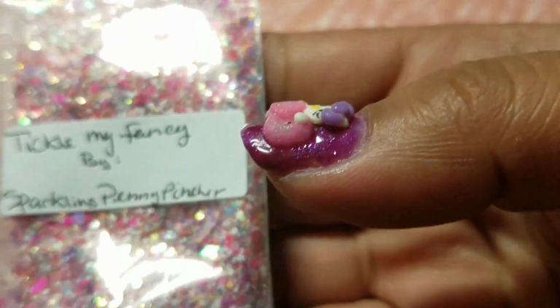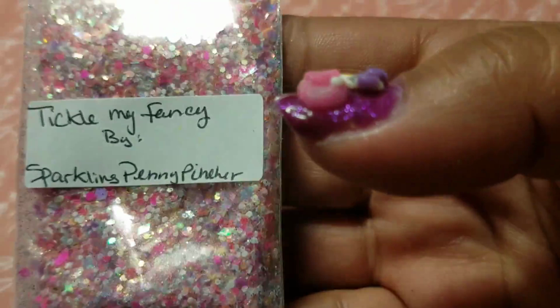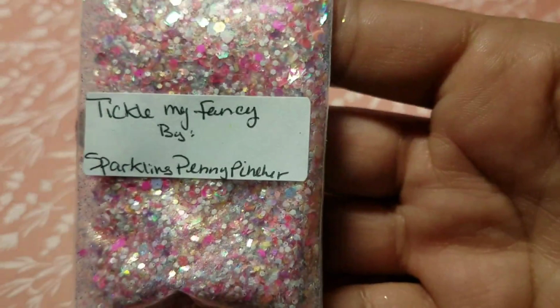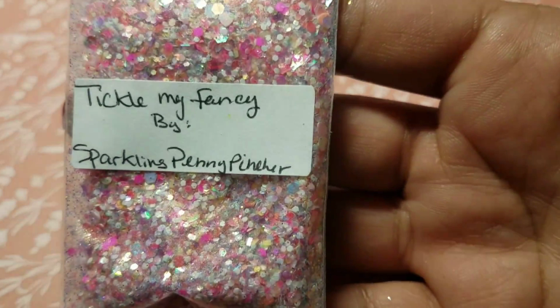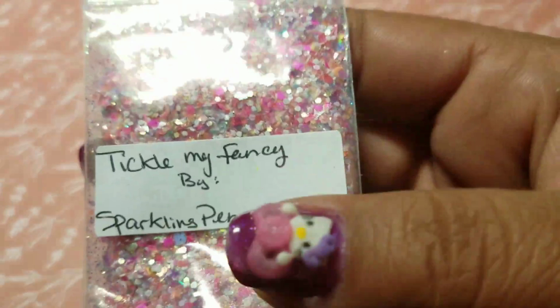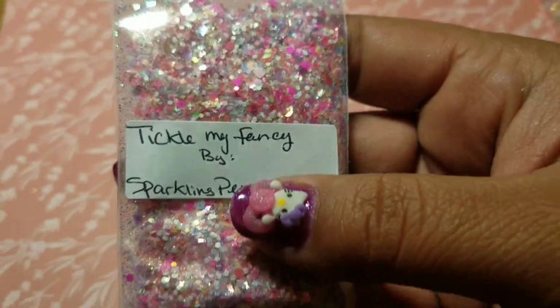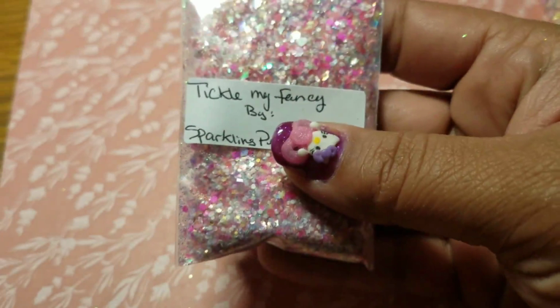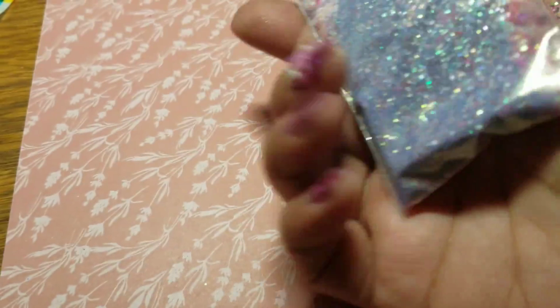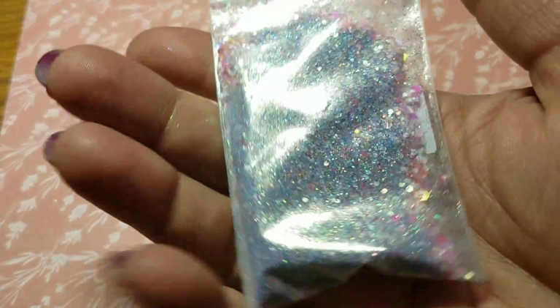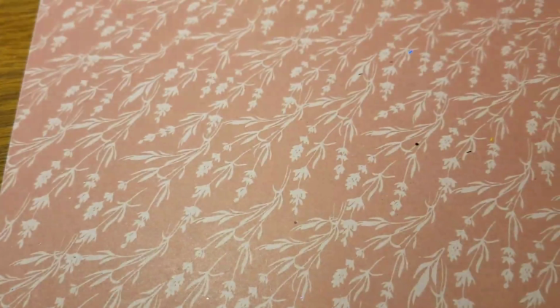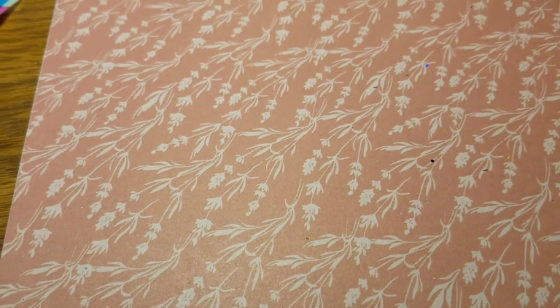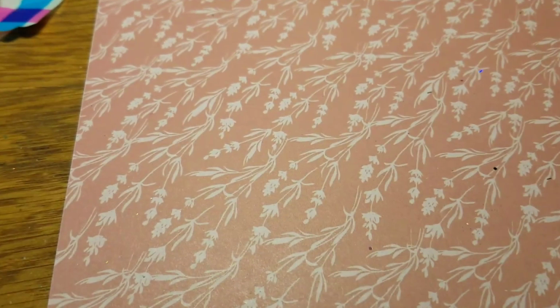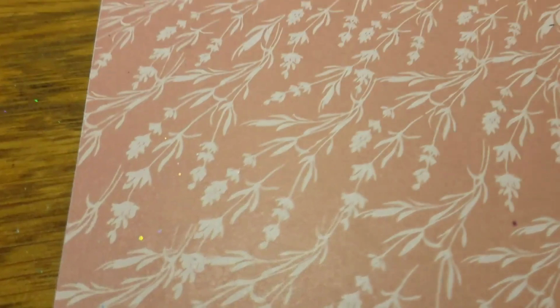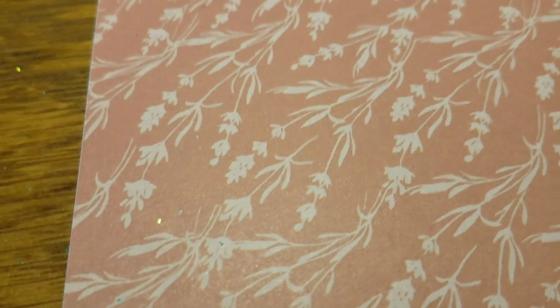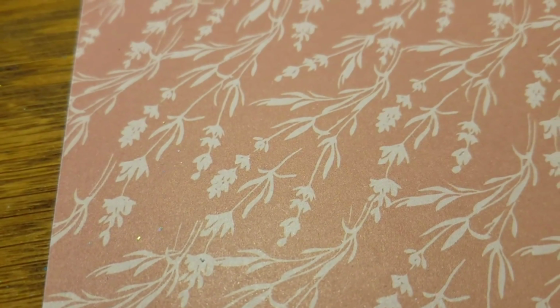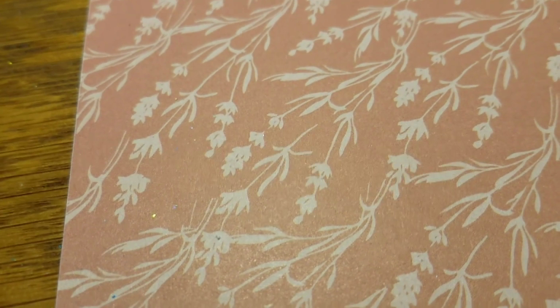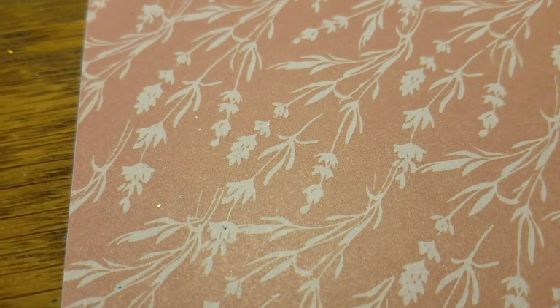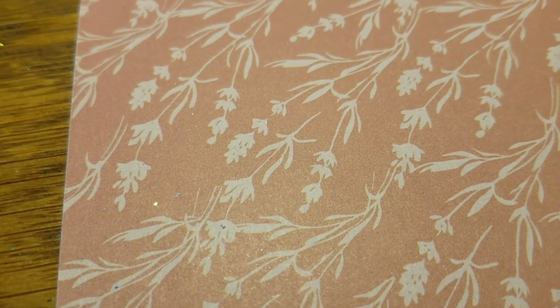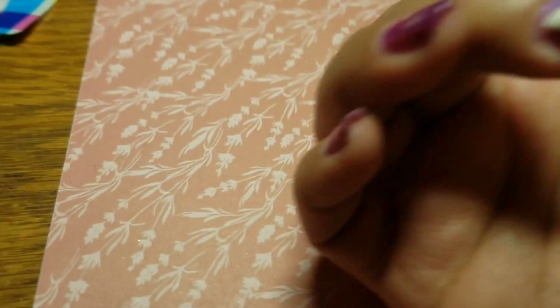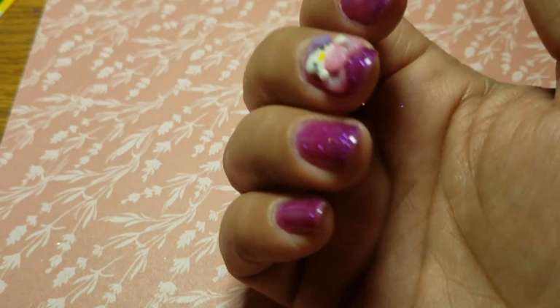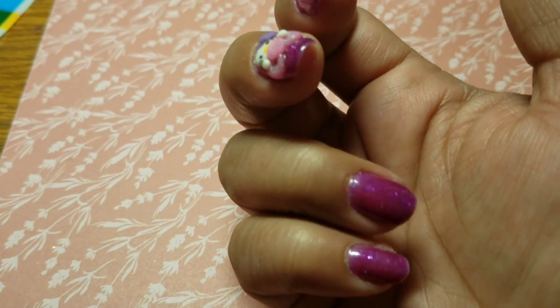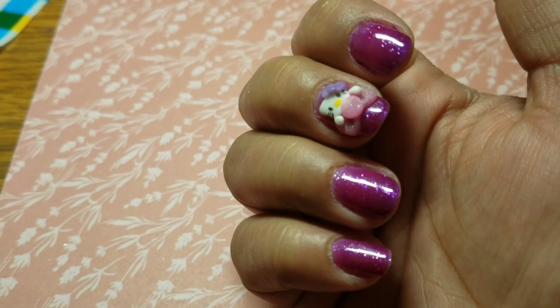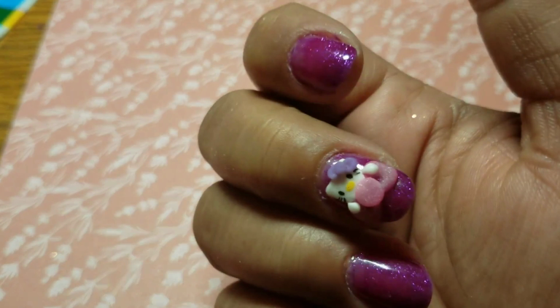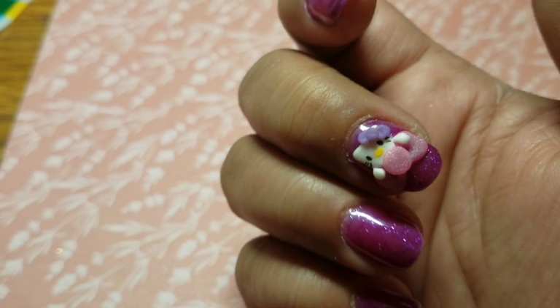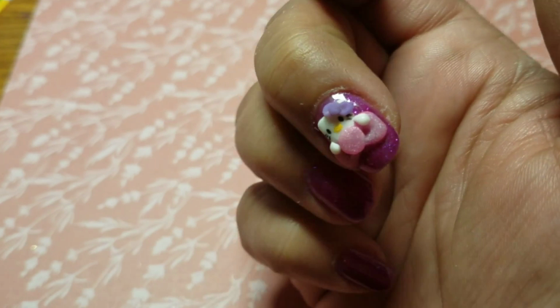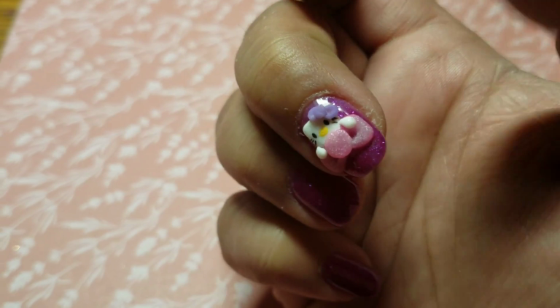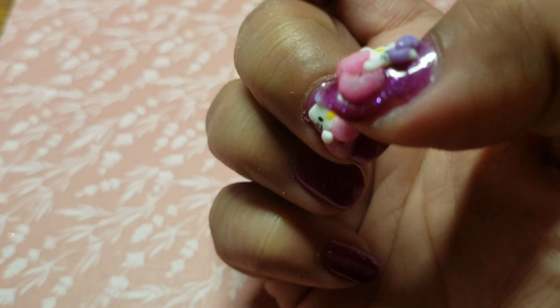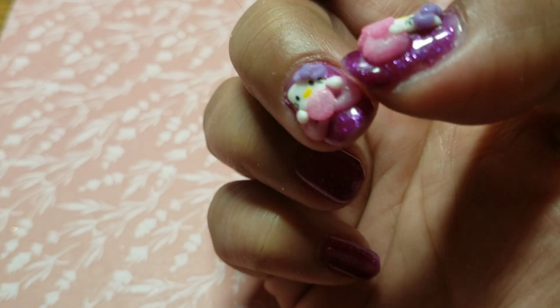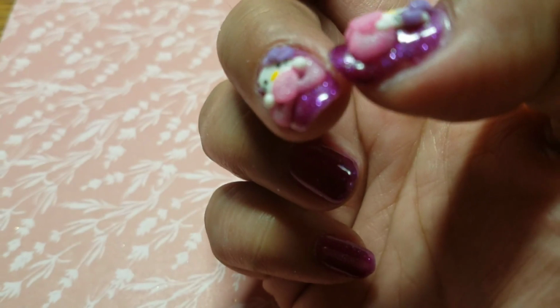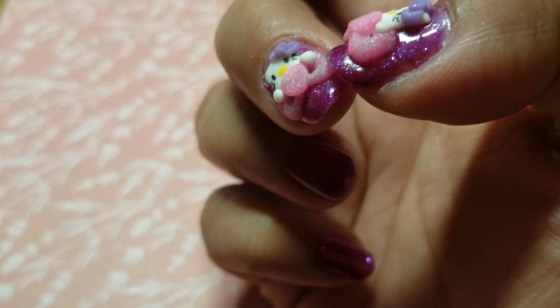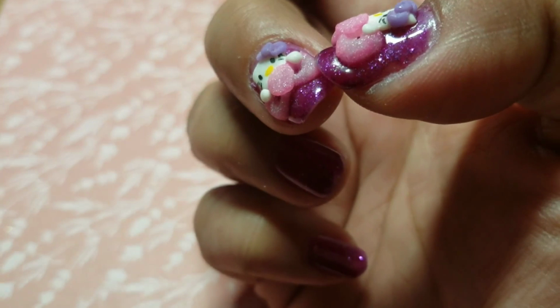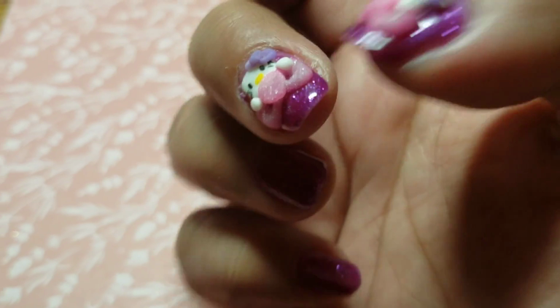I love Tickle My Fancy — look at that. You wouldn't think the base would be like a lavender purple color just by looking at it, but it is gorgeous. Then I've got one more thing to show you, but first I want to show you what I used.